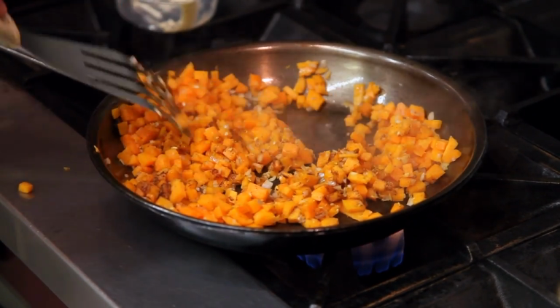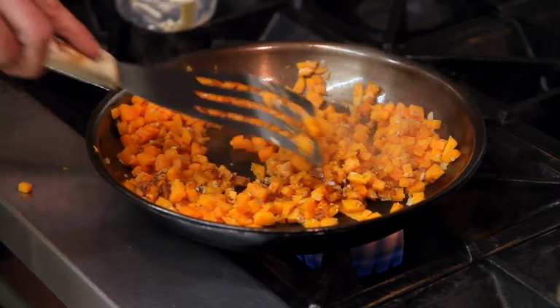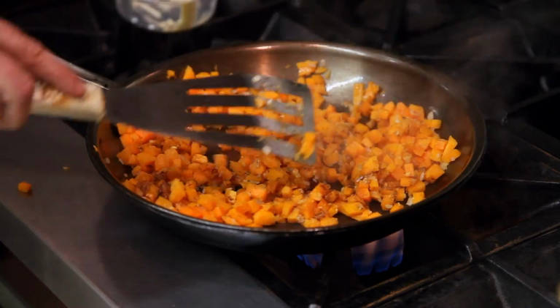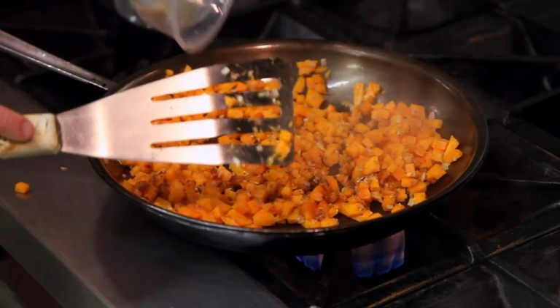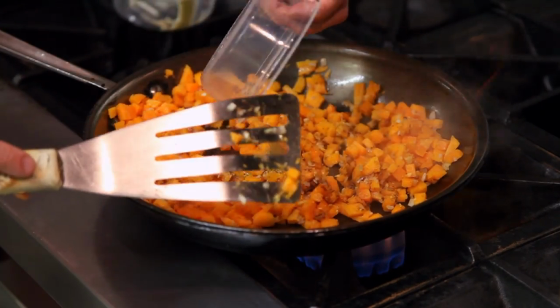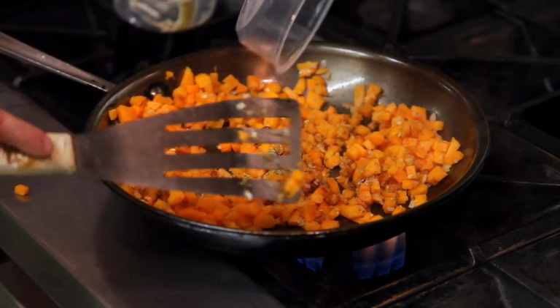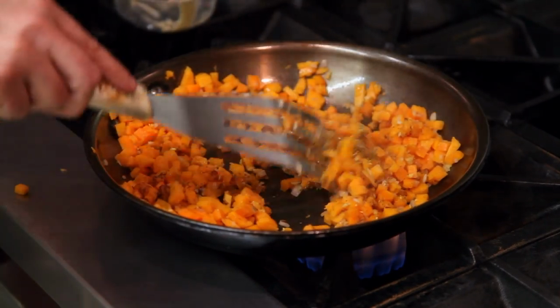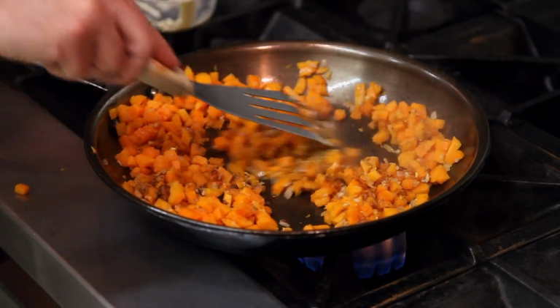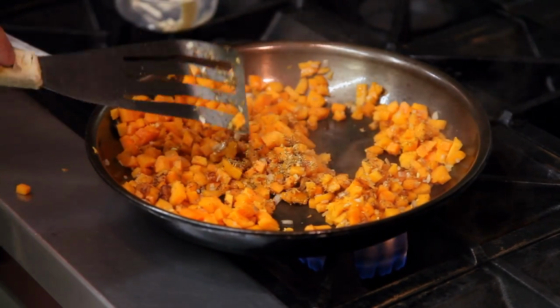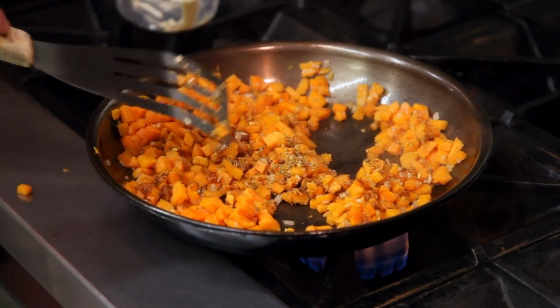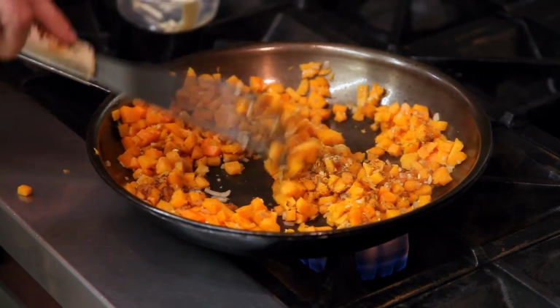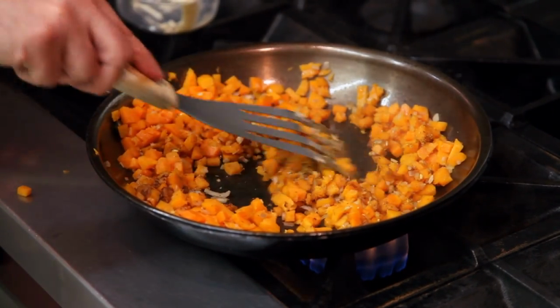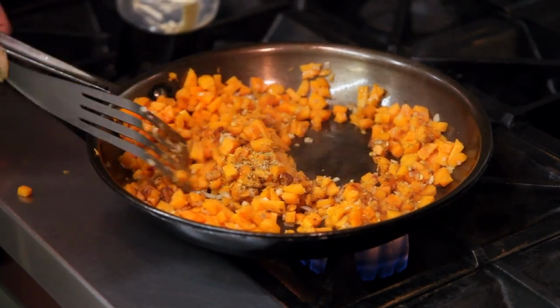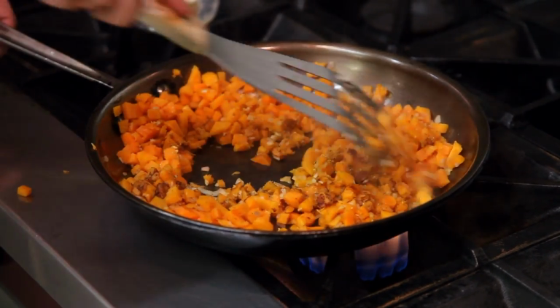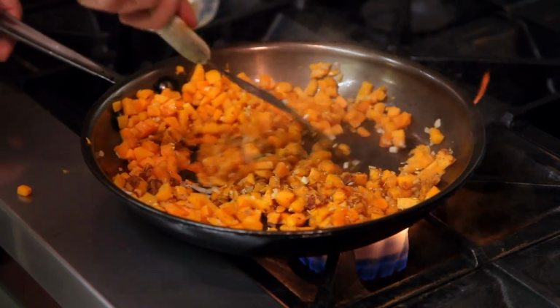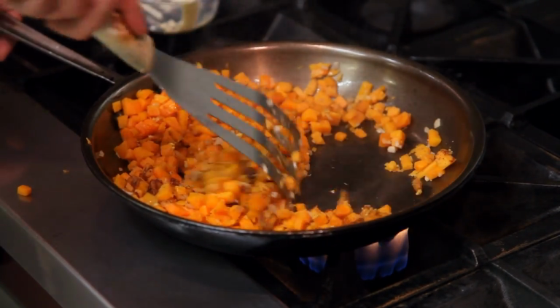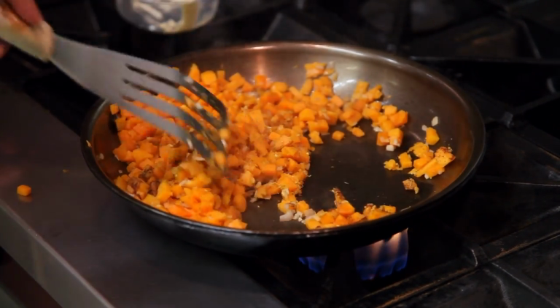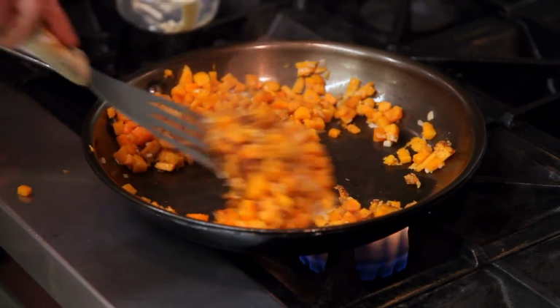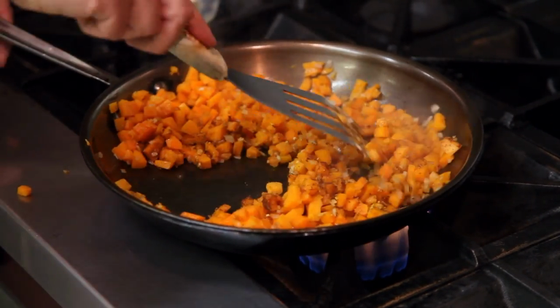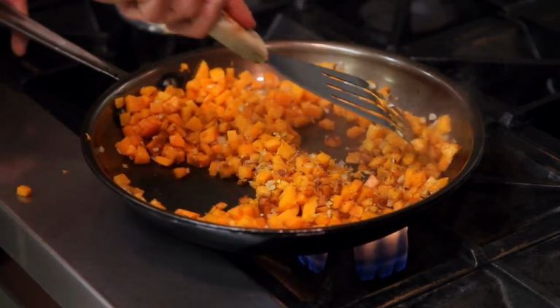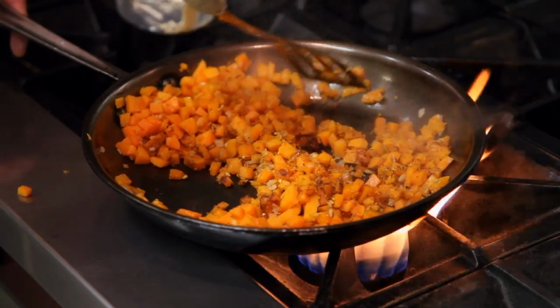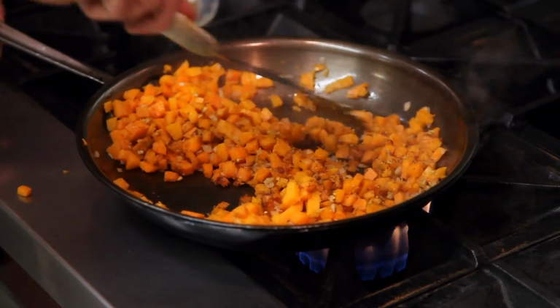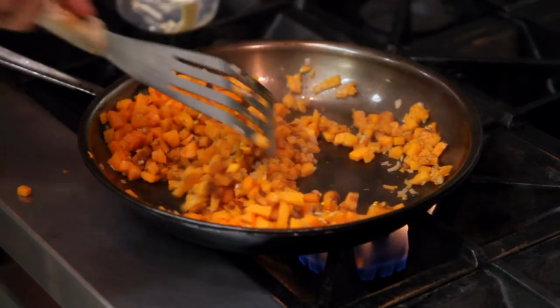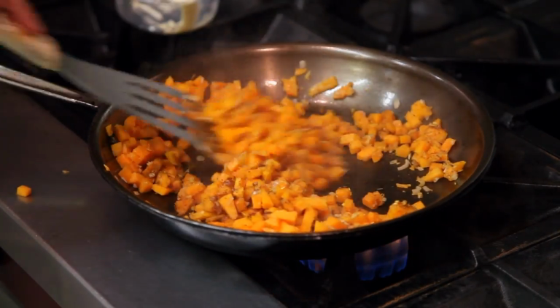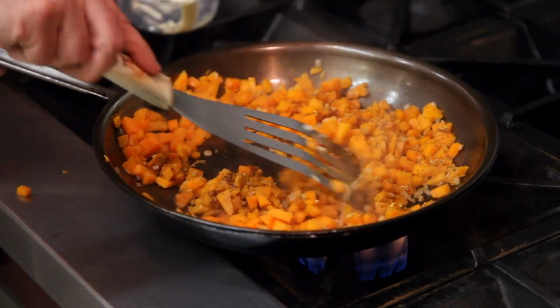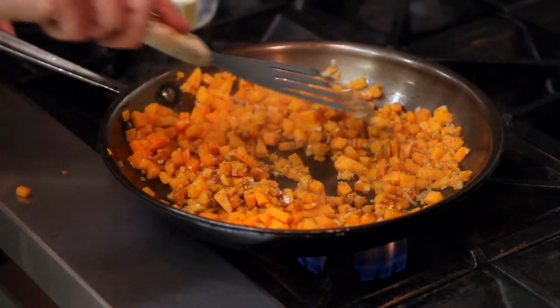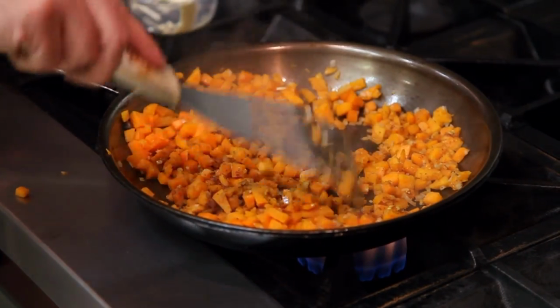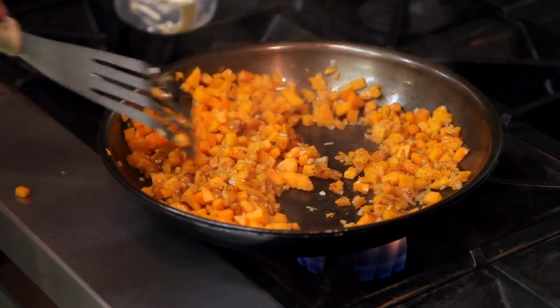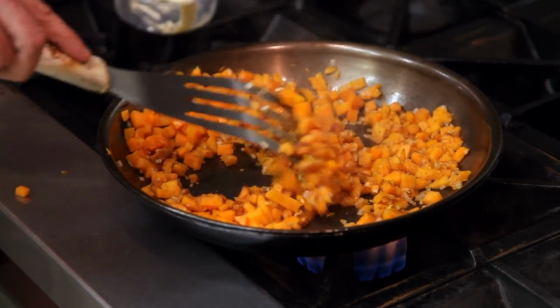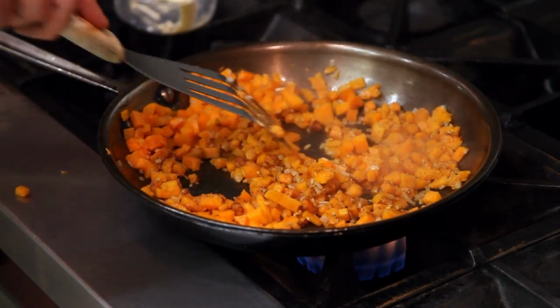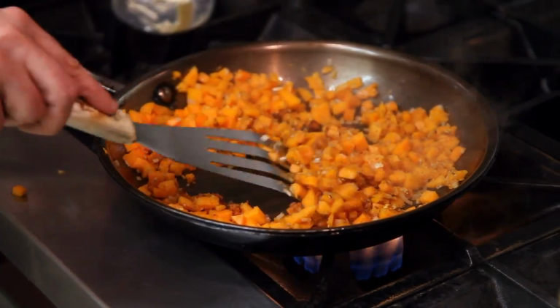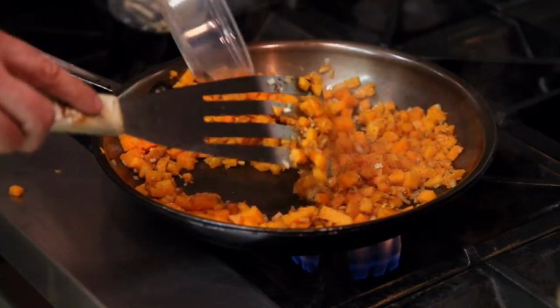A little fennel pollen. Fennel pollen is like sunshine in a bottle — gives a real brightness to the food. And then some salt and pepper.